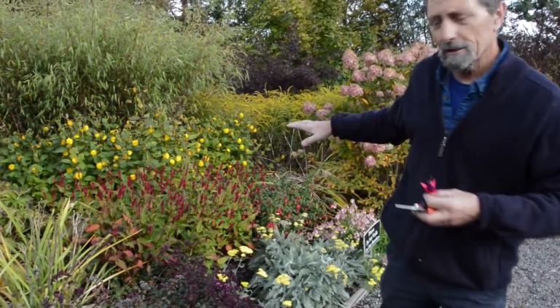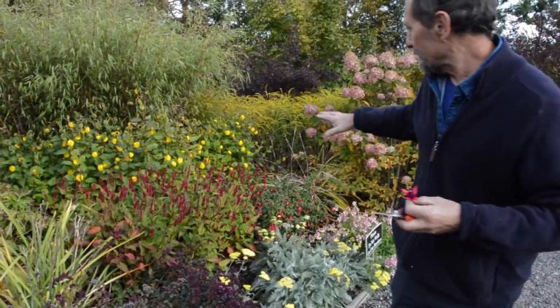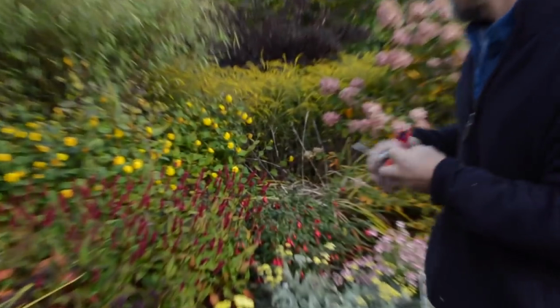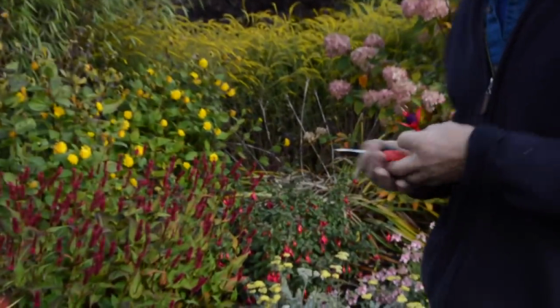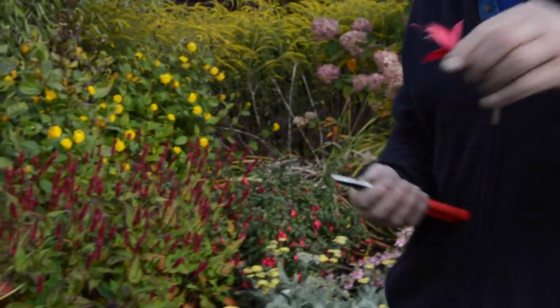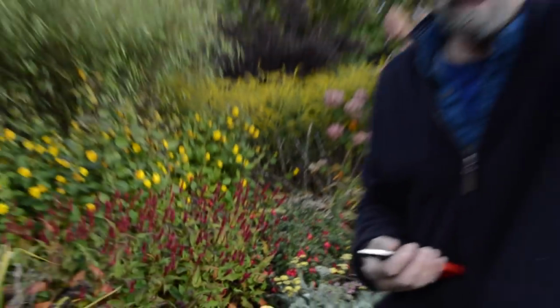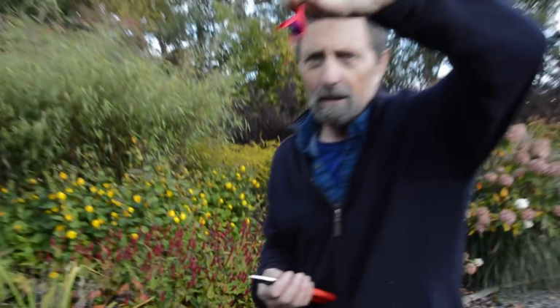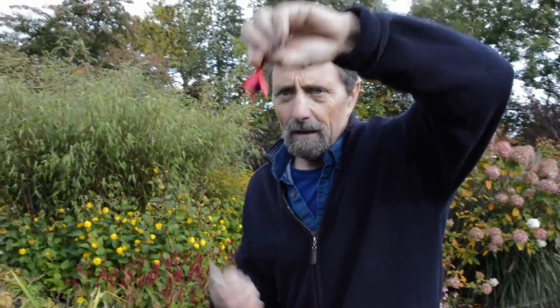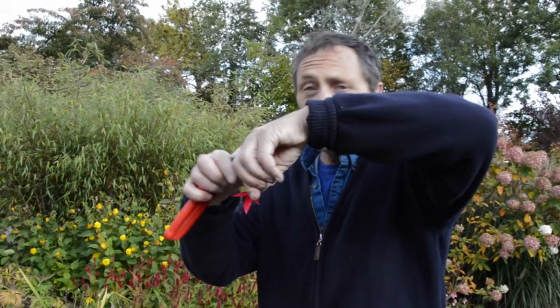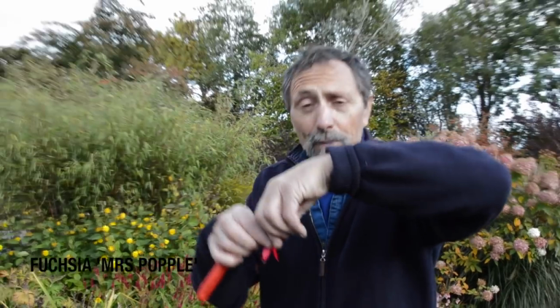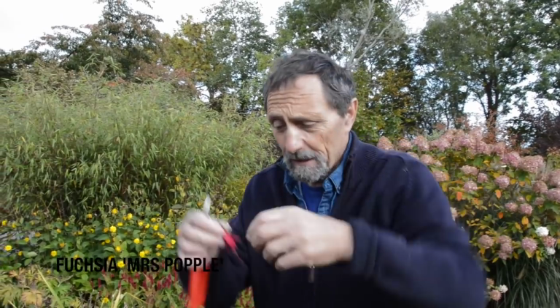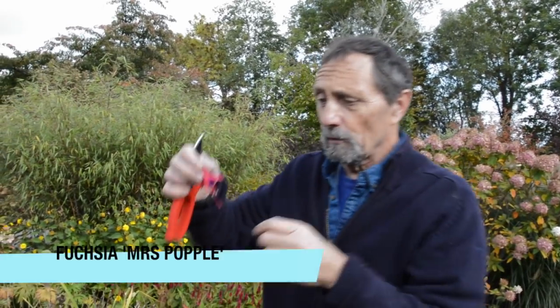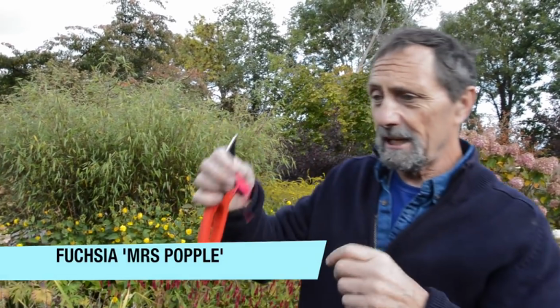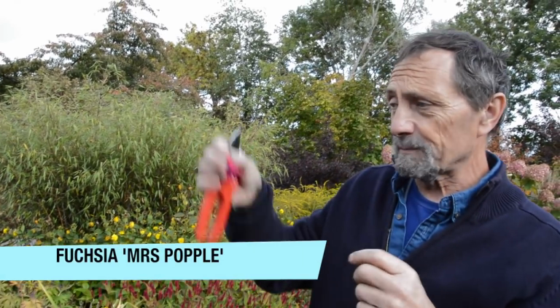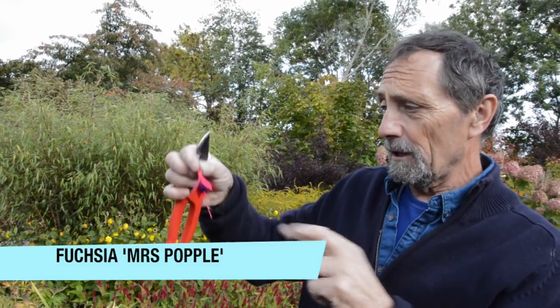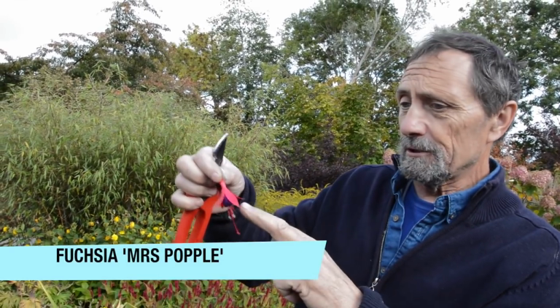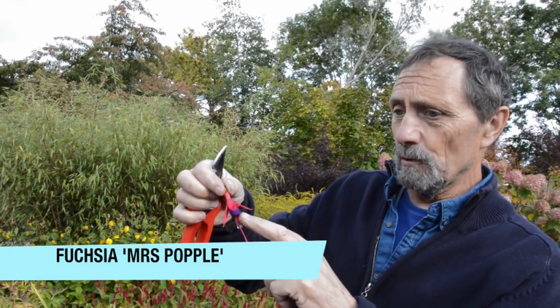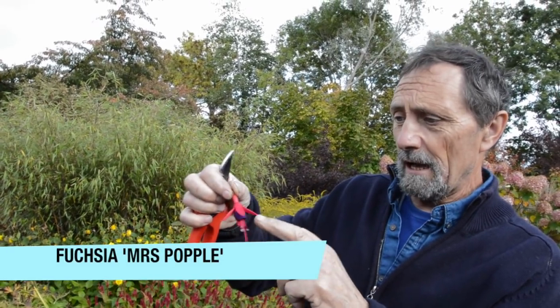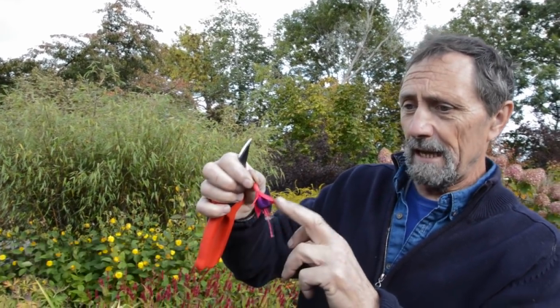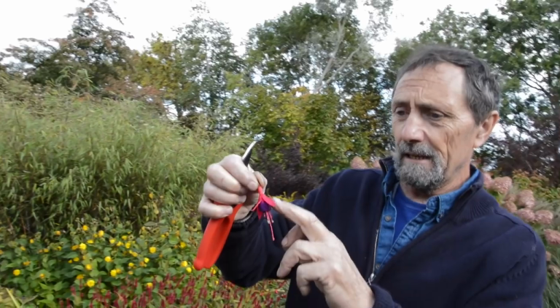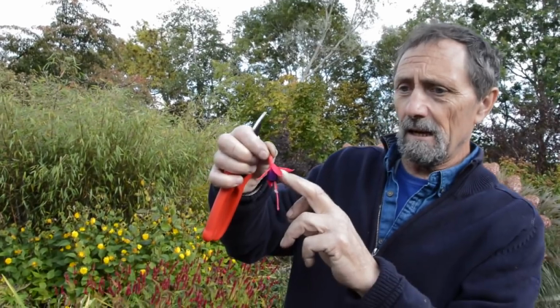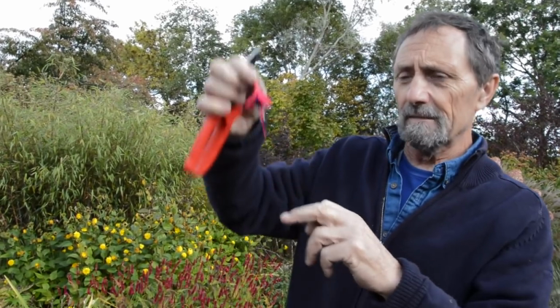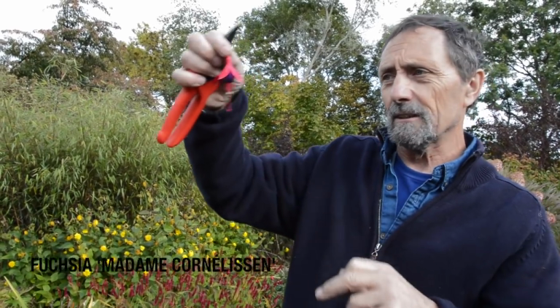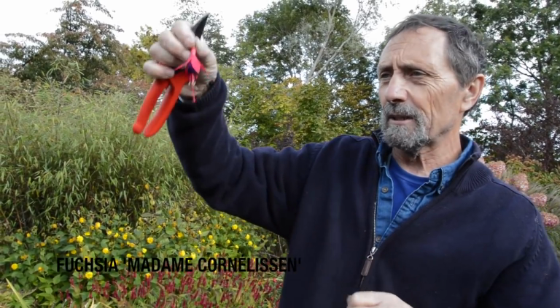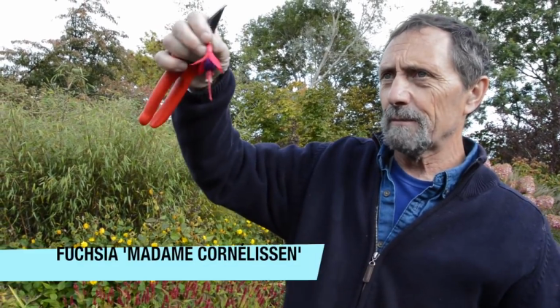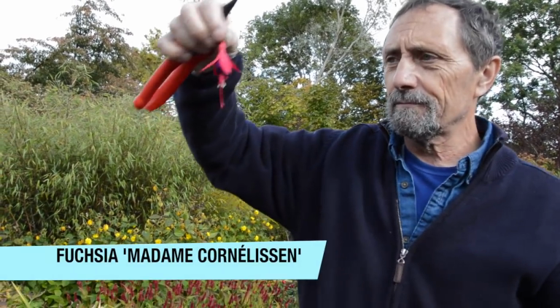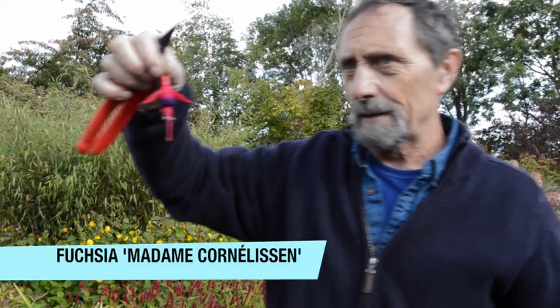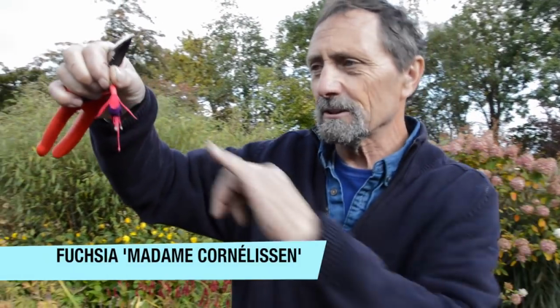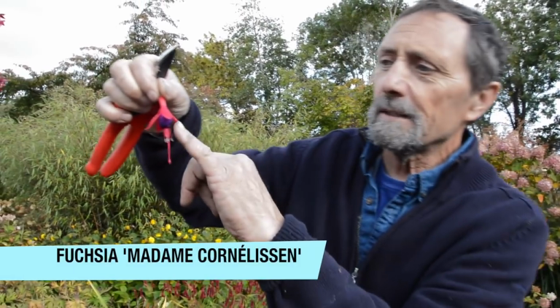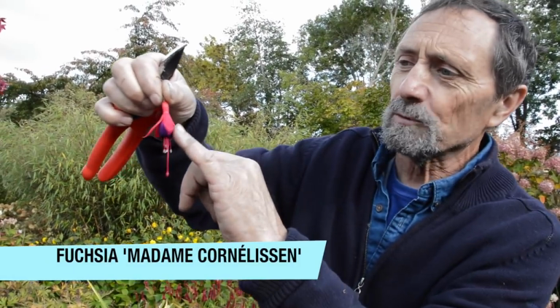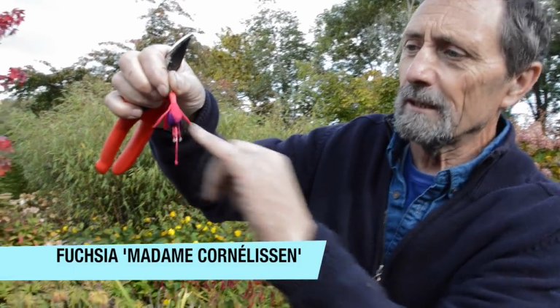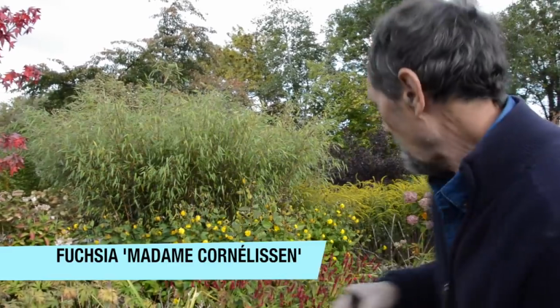I just like to have a fuchsia there — it's Mrs. Popple — and I'm going to change Mrs. Popple to Lady Carilla or a similar name, I can't quite pronounce it. This part is white and I think it might be a better contrast.